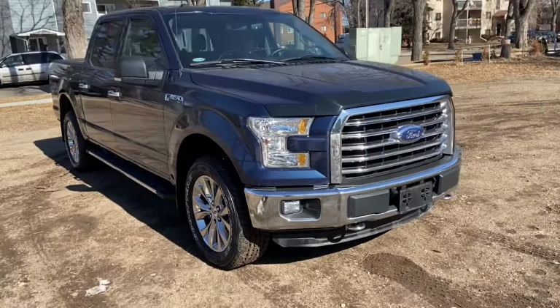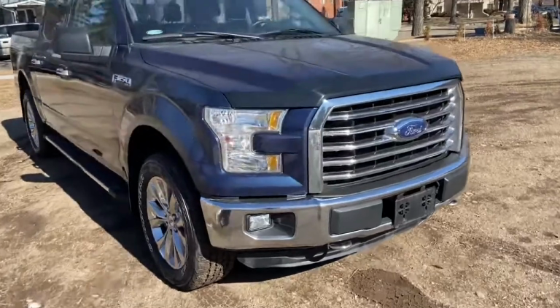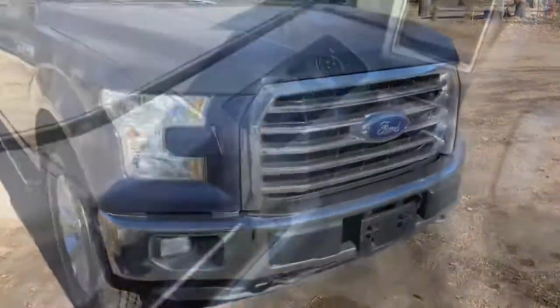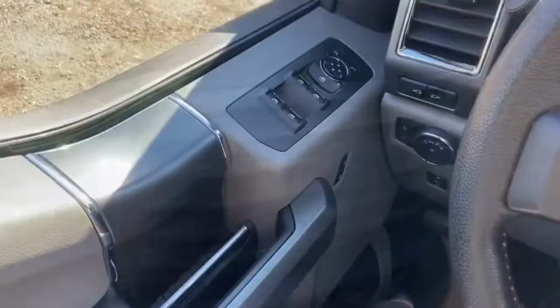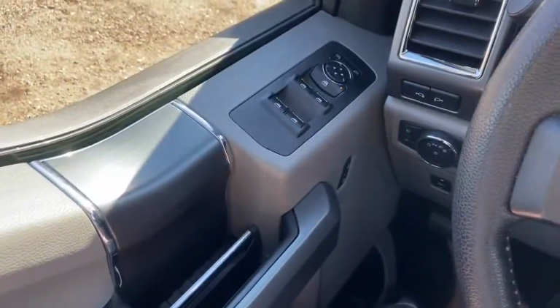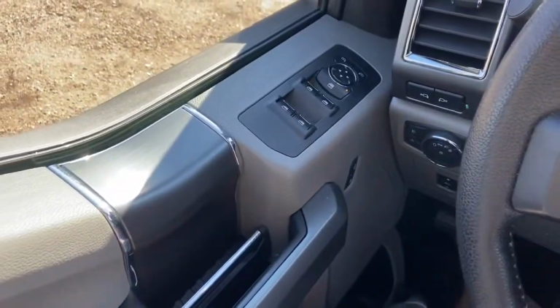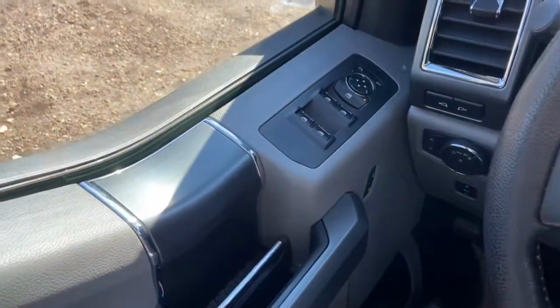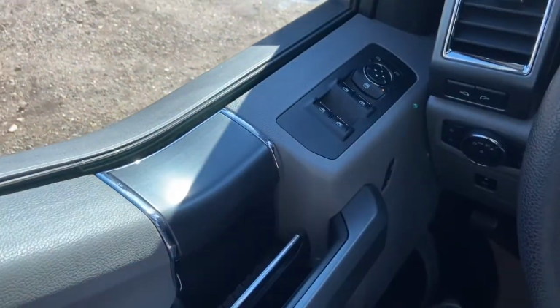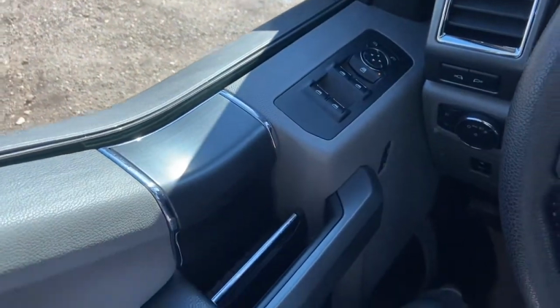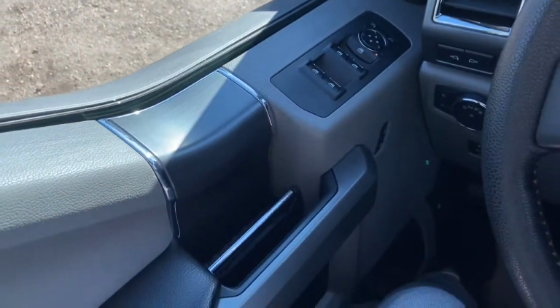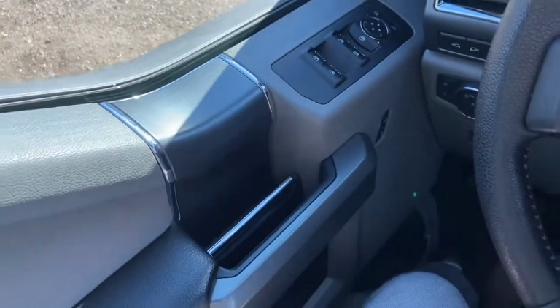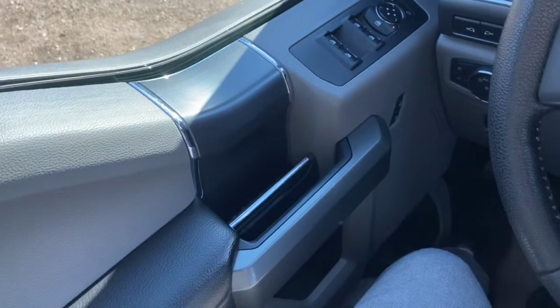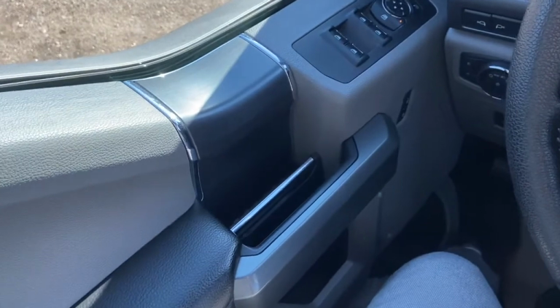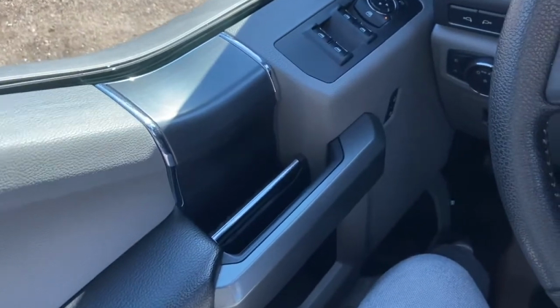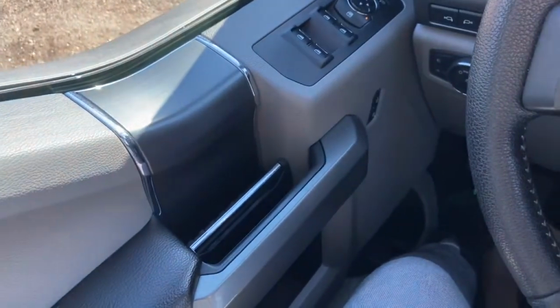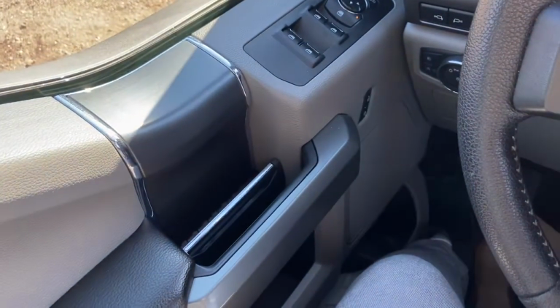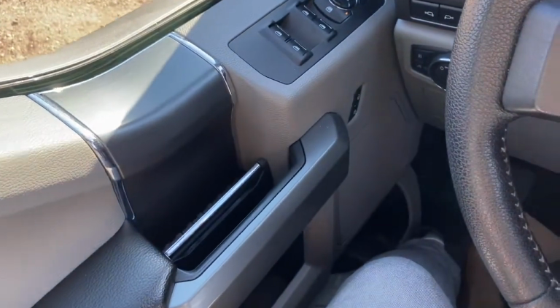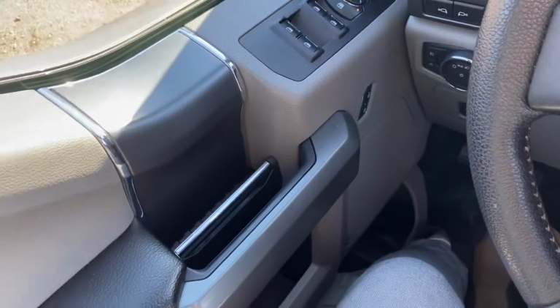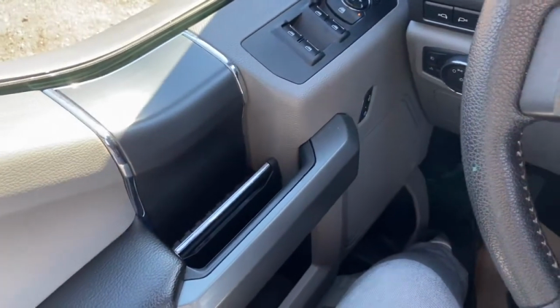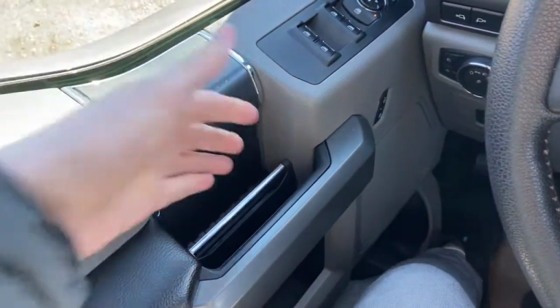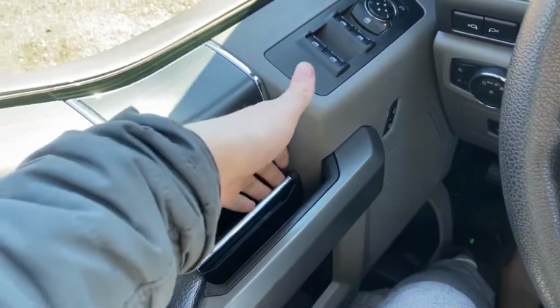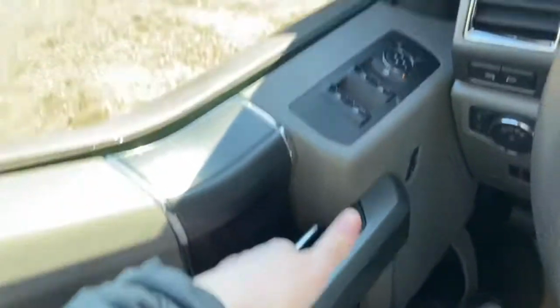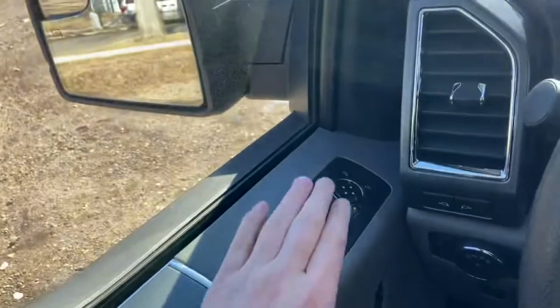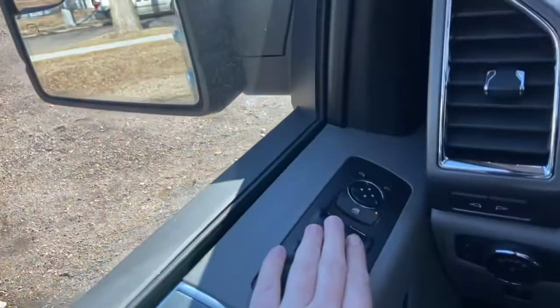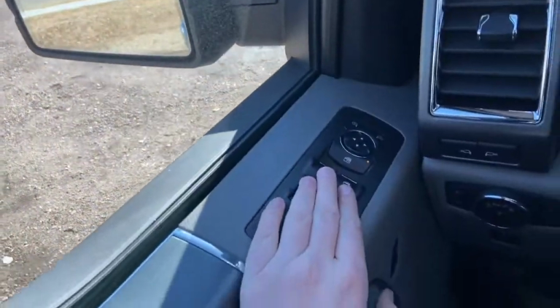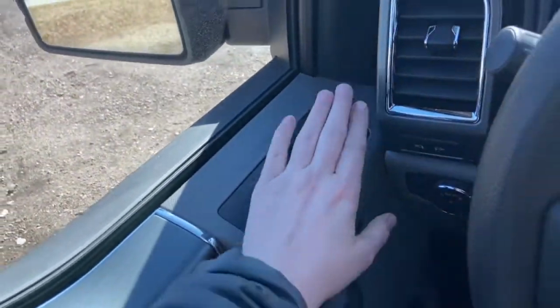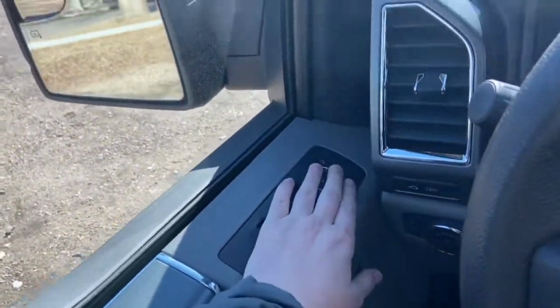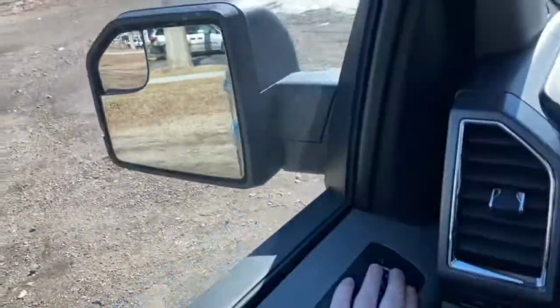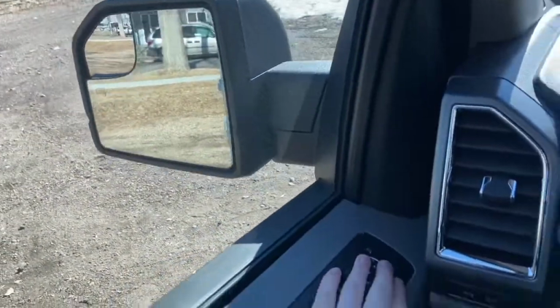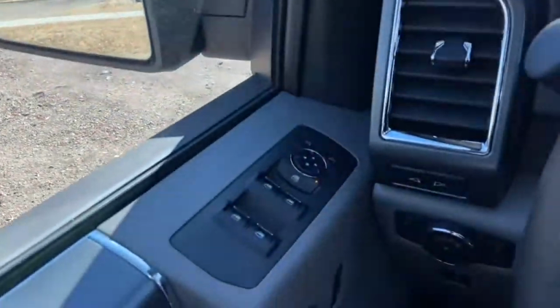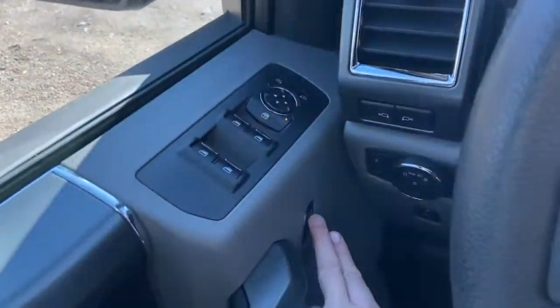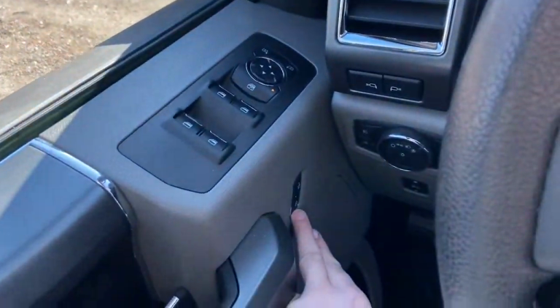Now let's take a look inside. Sitting inside the F-150 here we're going to do a quick run-through of some of the features as well as go over the interior layout. Starting on the door panel you have your door latch here with your power windows. You also have your power mirrors which are heated. Down below are your power locks.